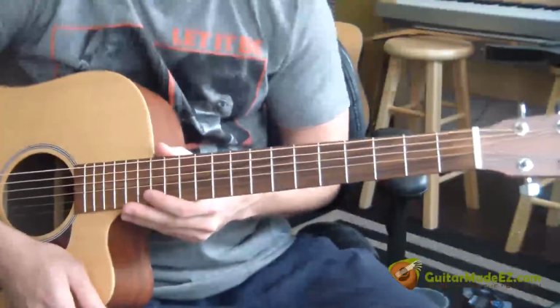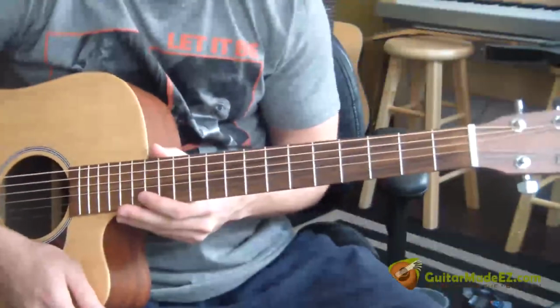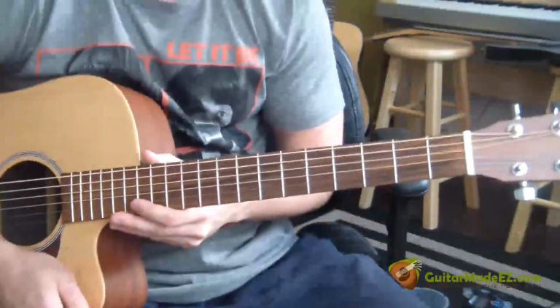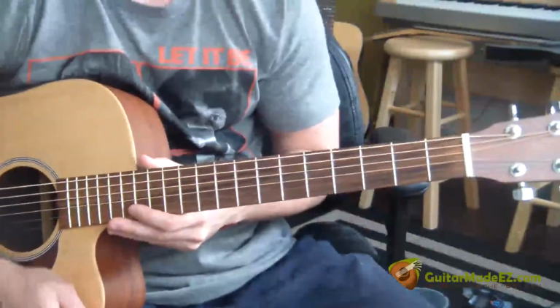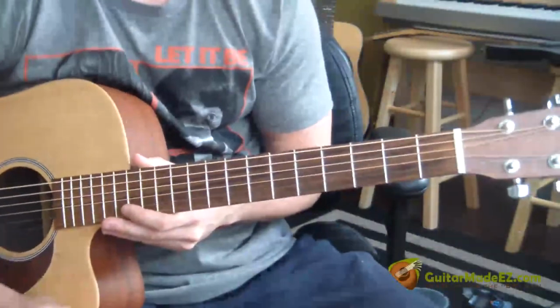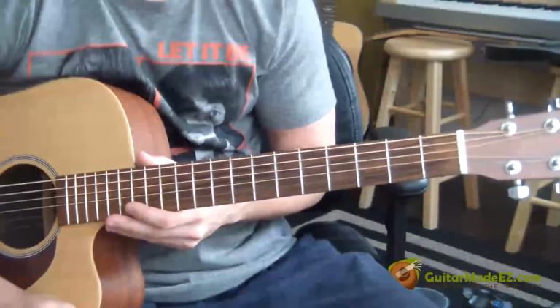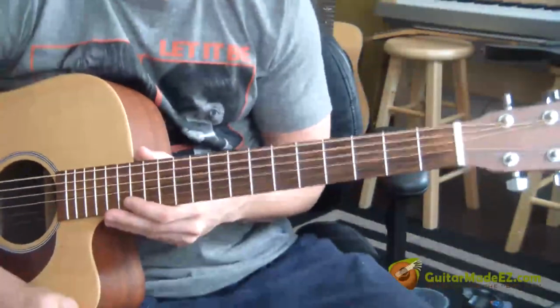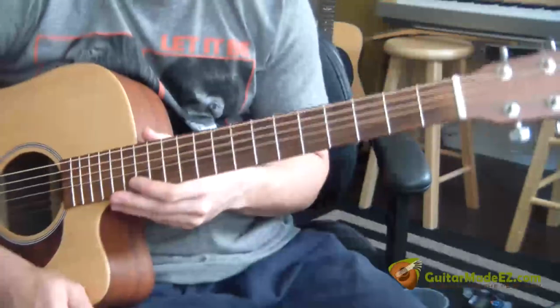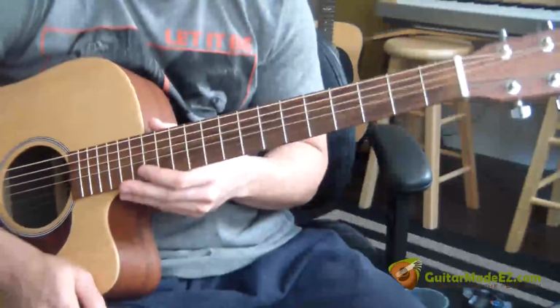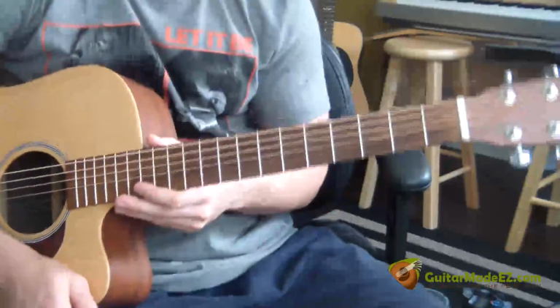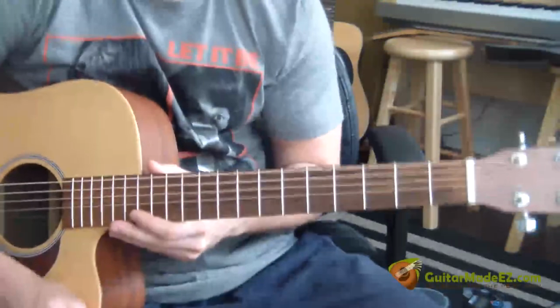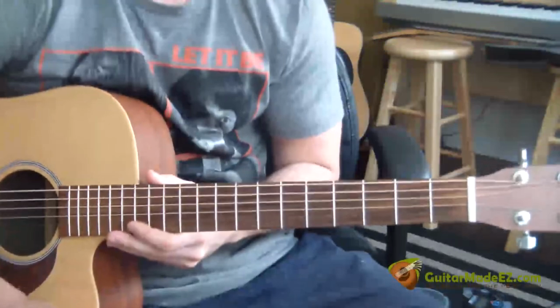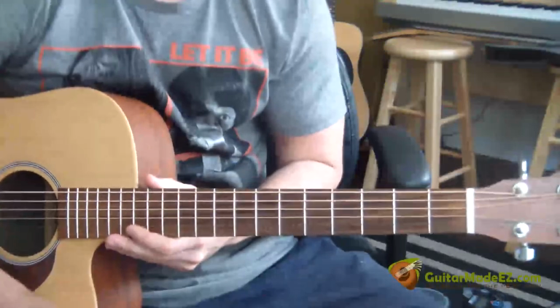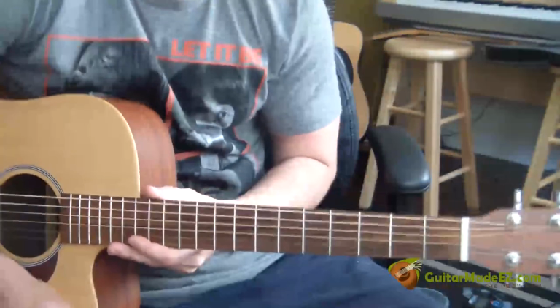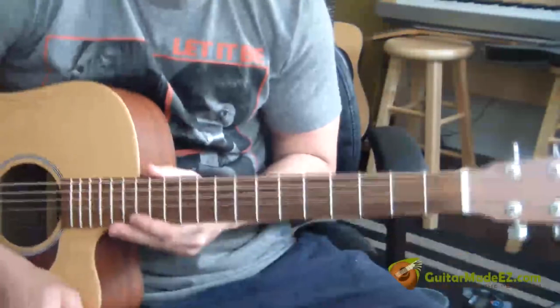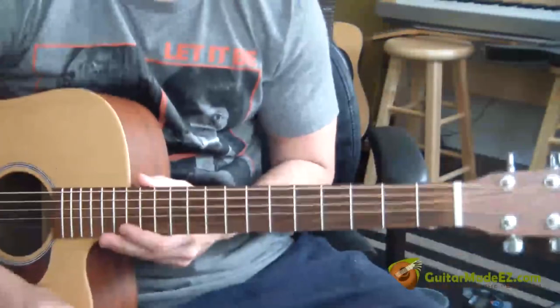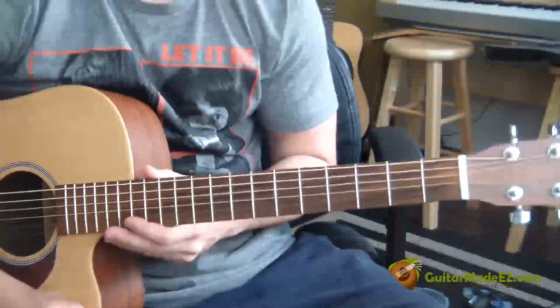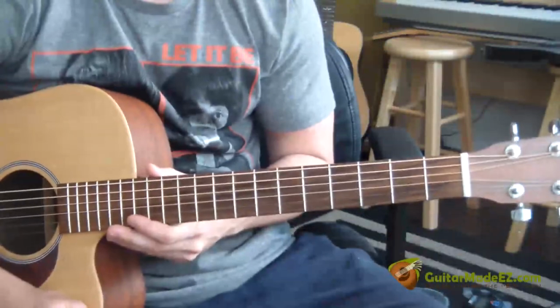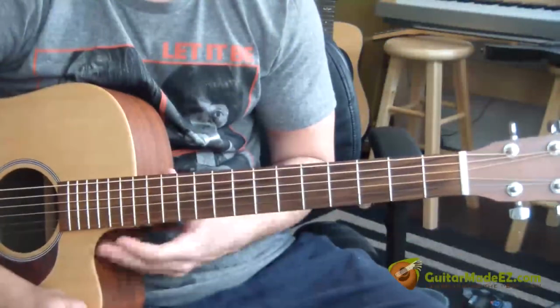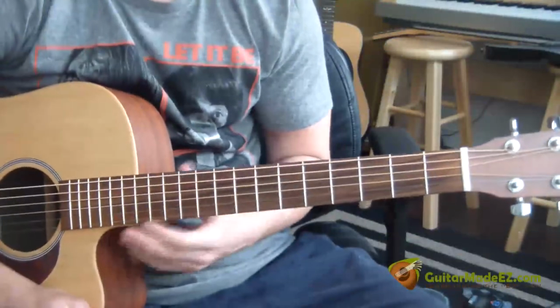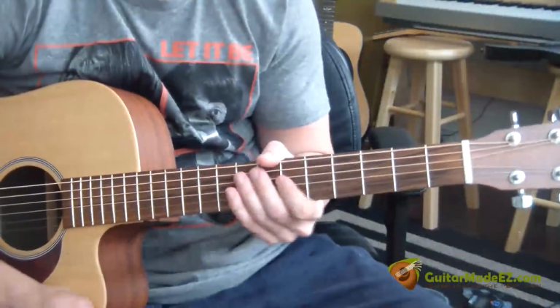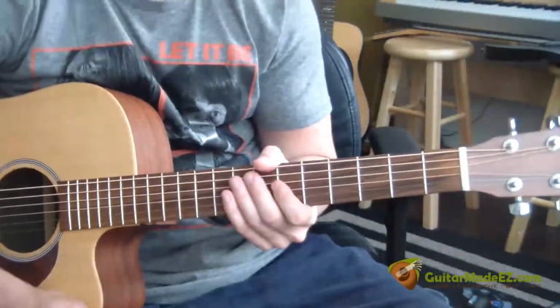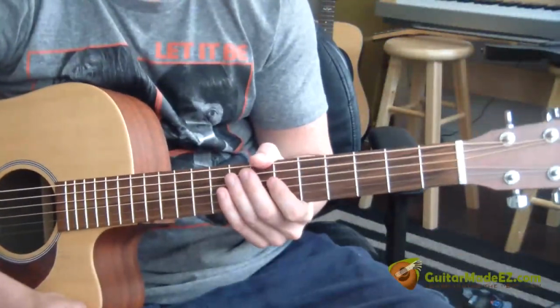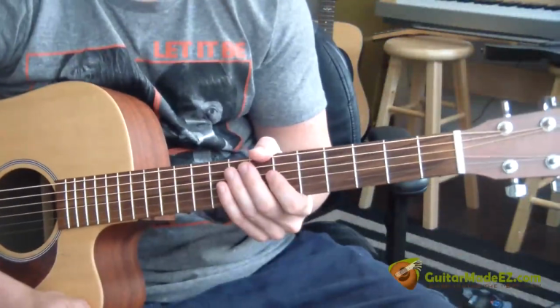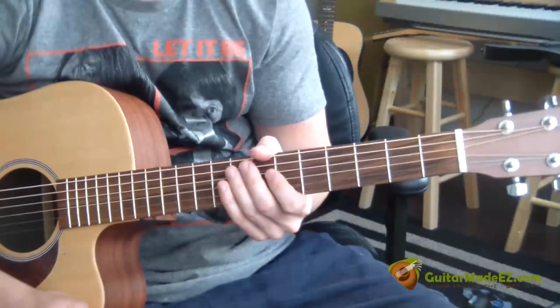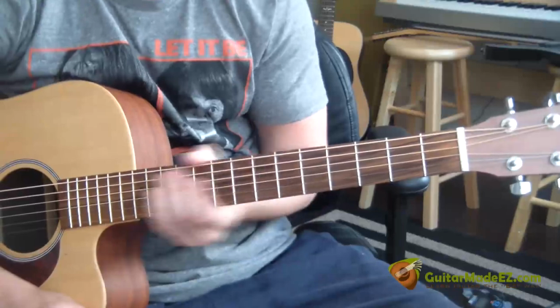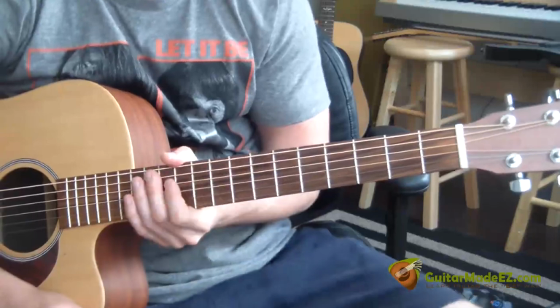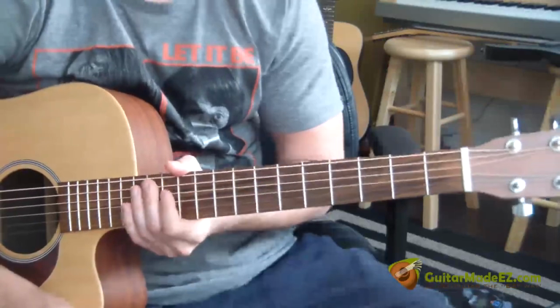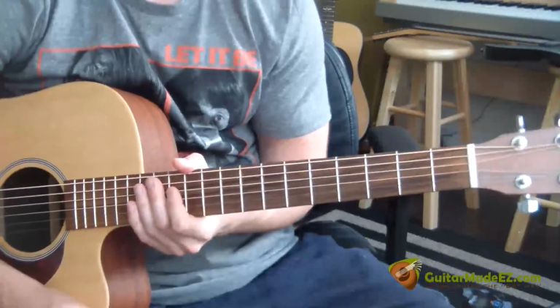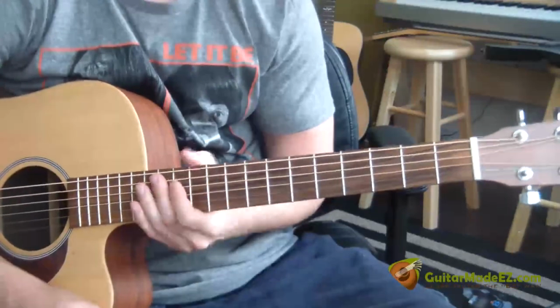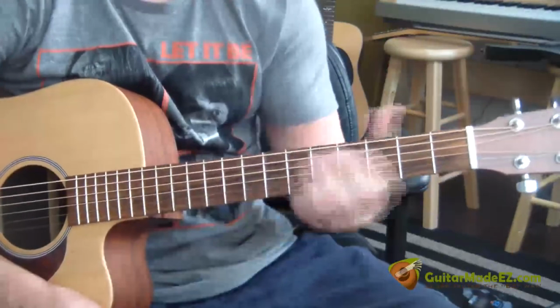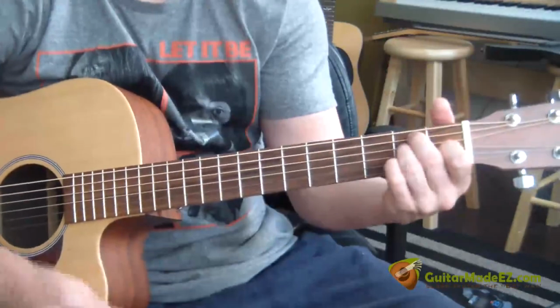This is the guitar lesson for America's Sister Golden Hair, the easy way and the correct way. I want to dedicate this lesson to a buddy of mine, Gene. Gene, this one's for you, buddy.